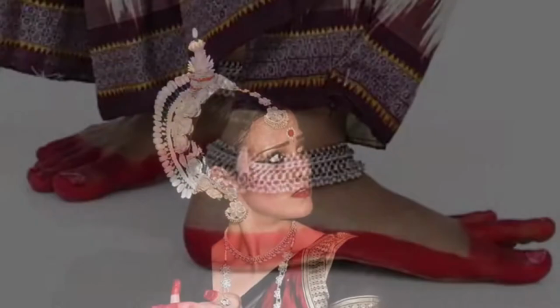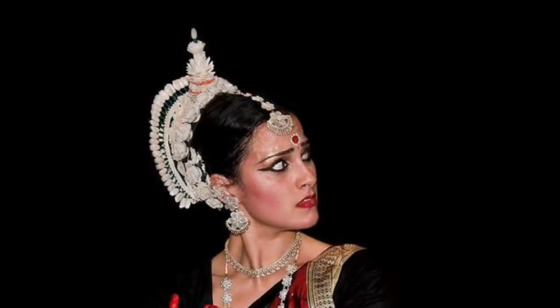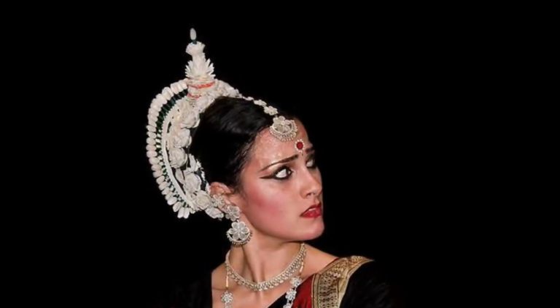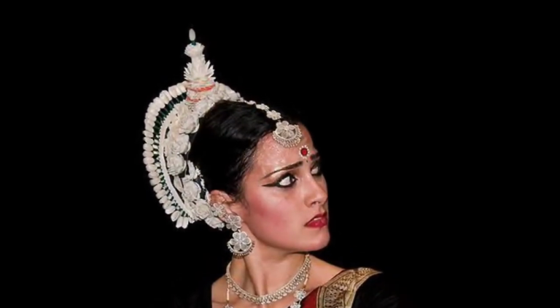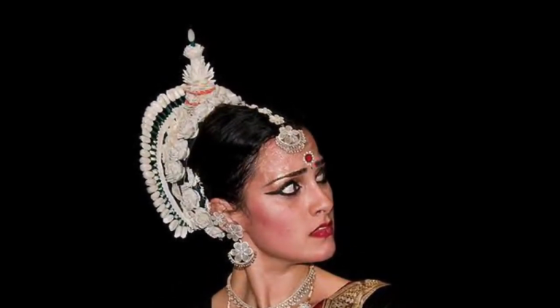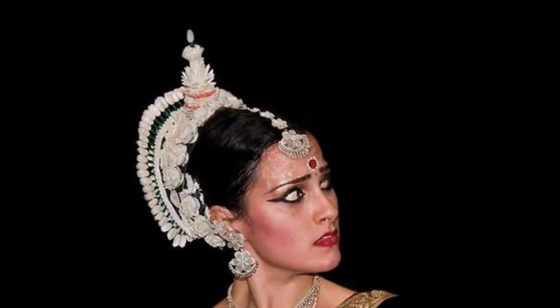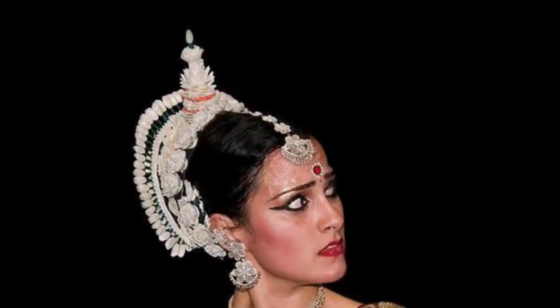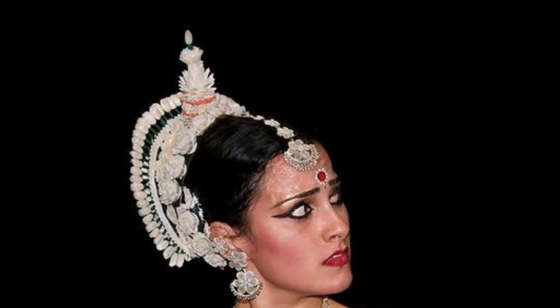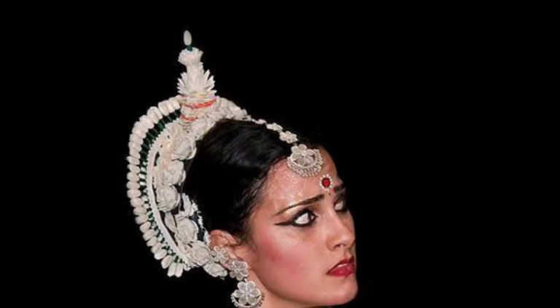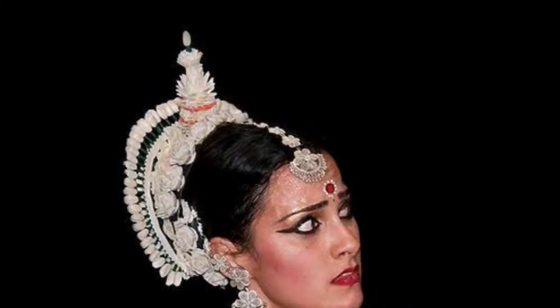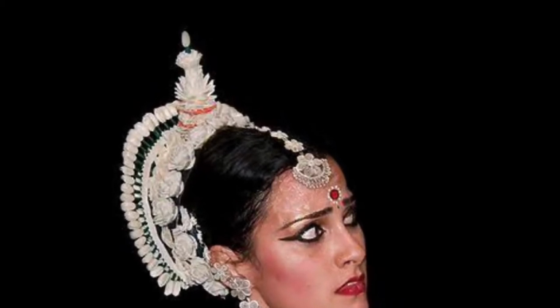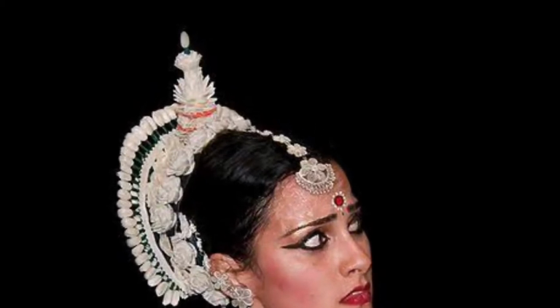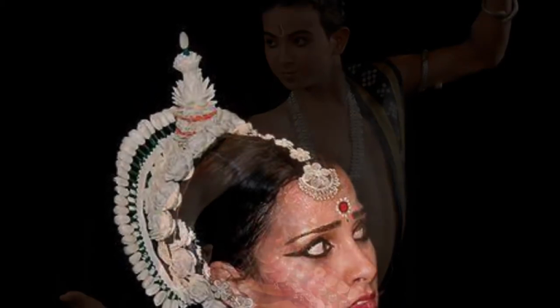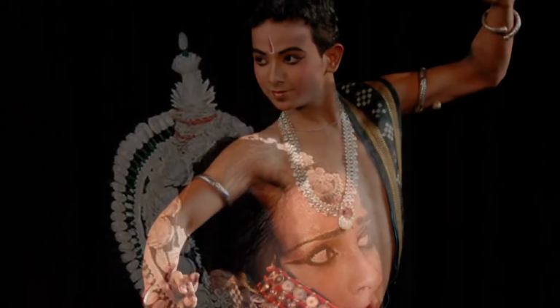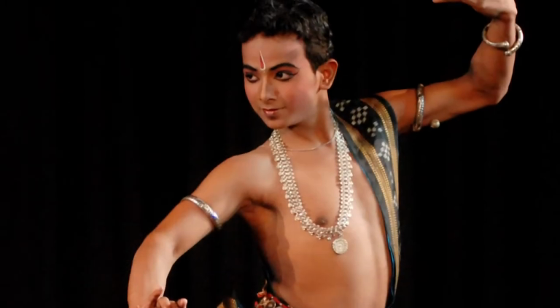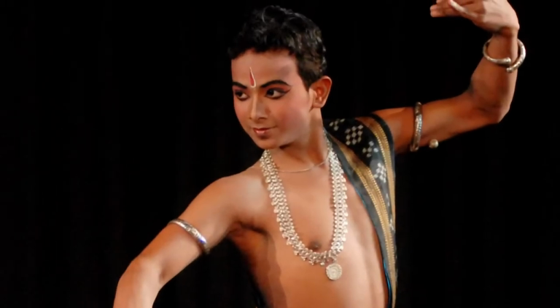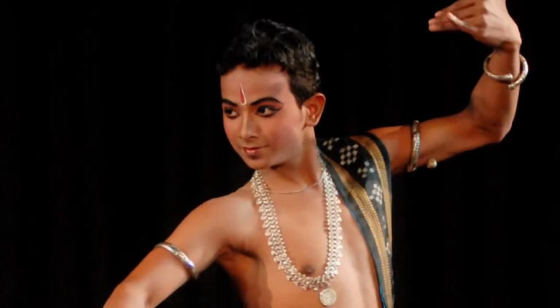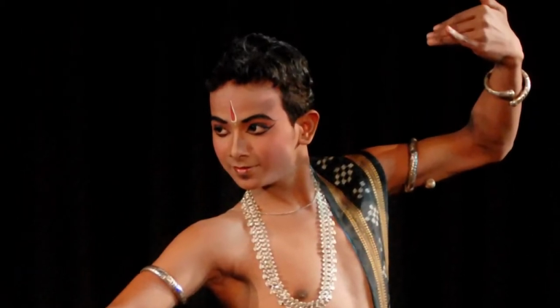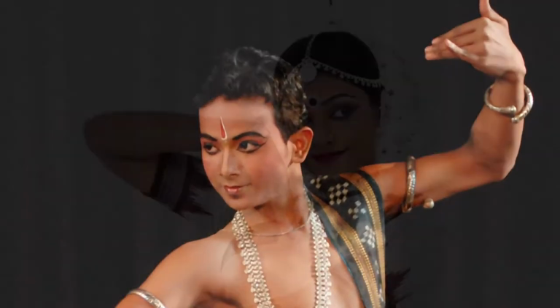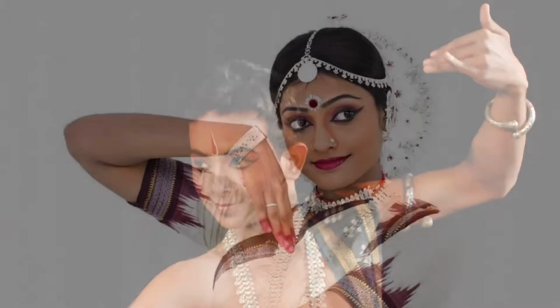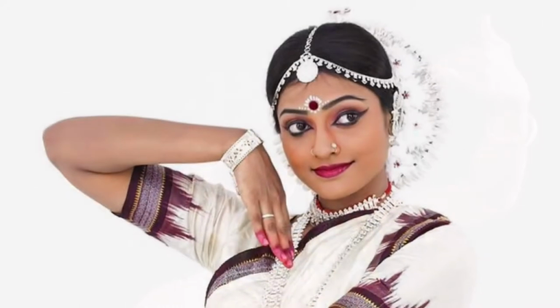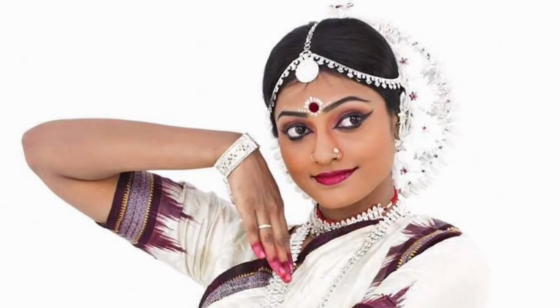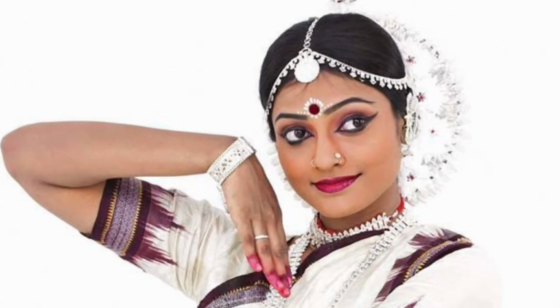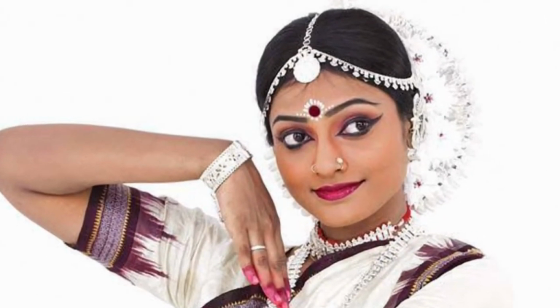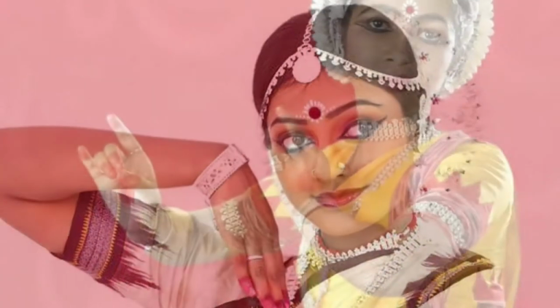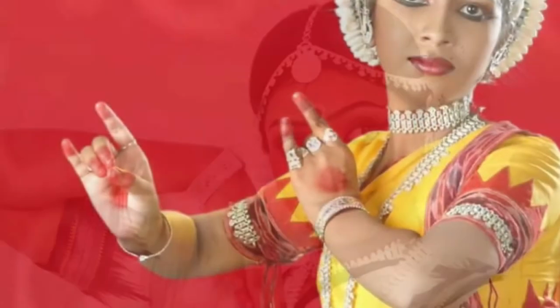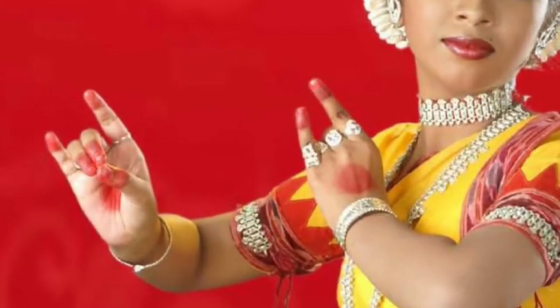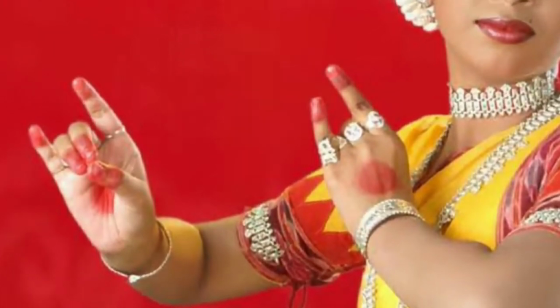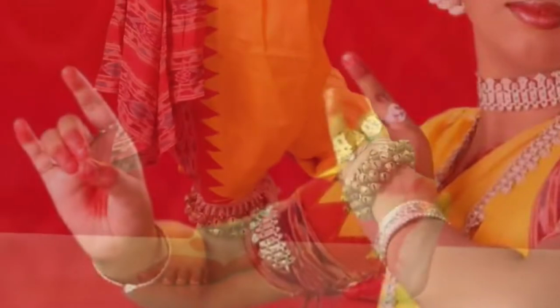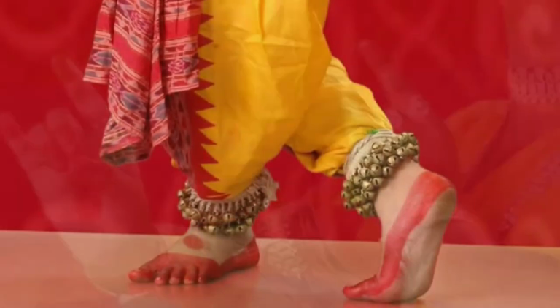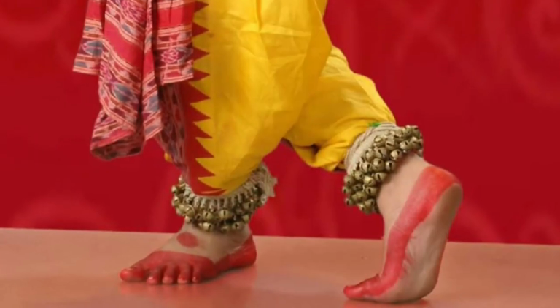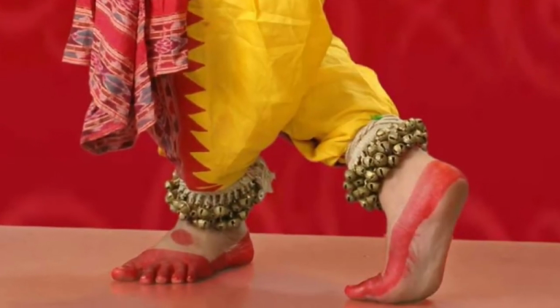The hair is tied up and decorated with a moon-shaped crest and a Hindu temple spire. Dancers wear intense makeup so that their facial expression can be seen from a distance. Their palms and soles are often painted red.